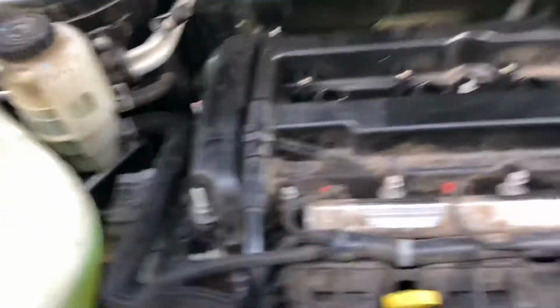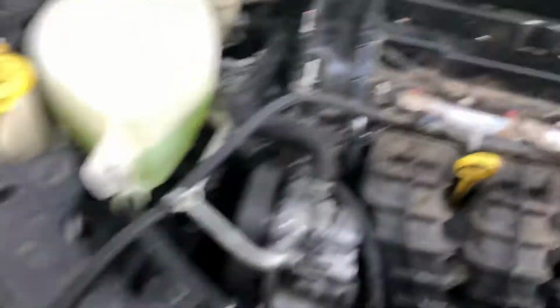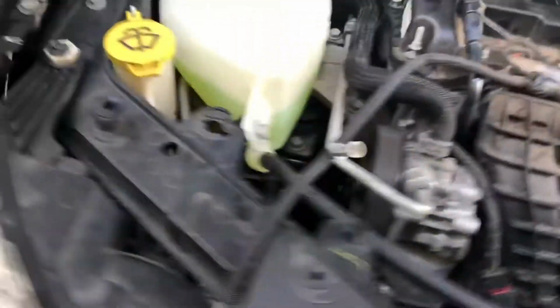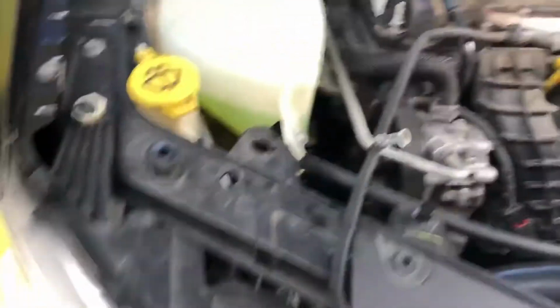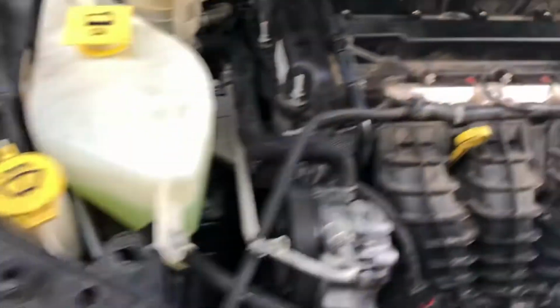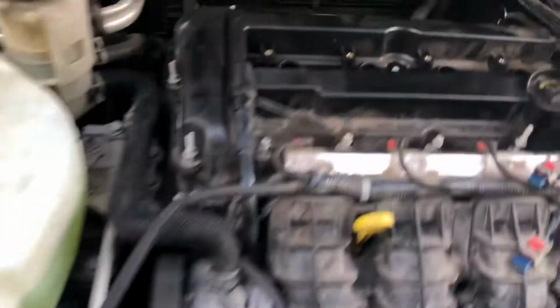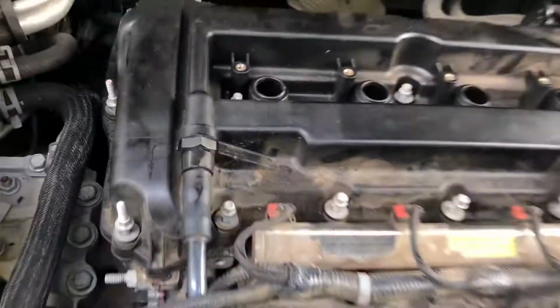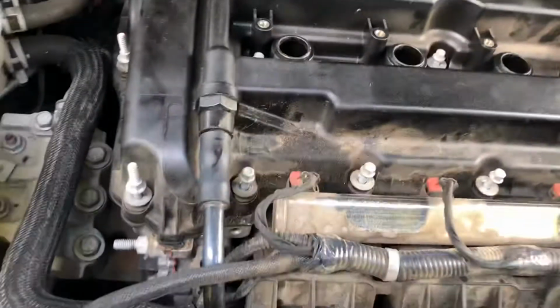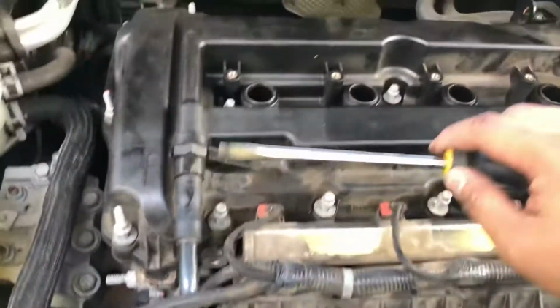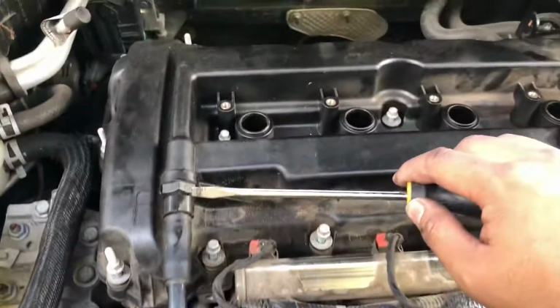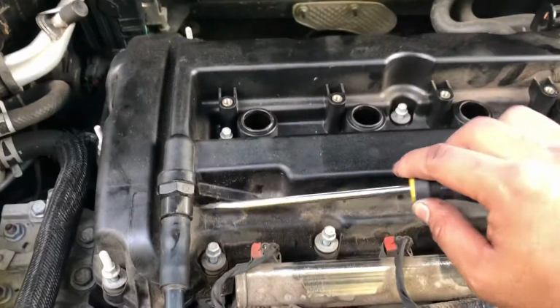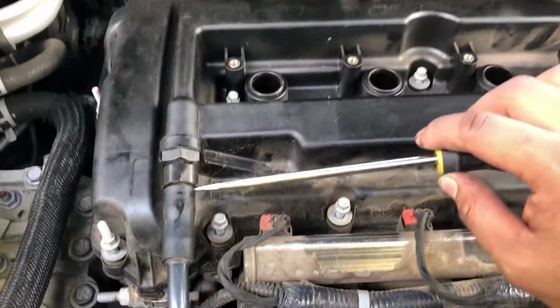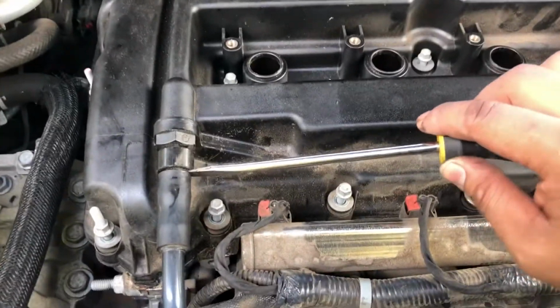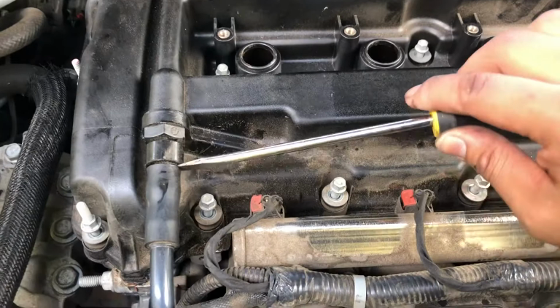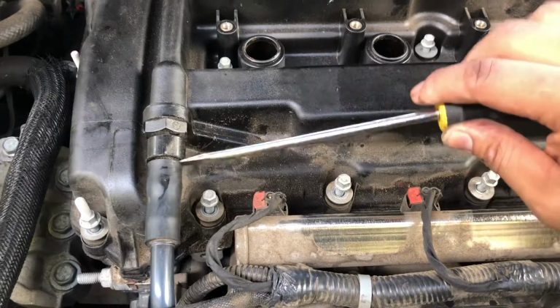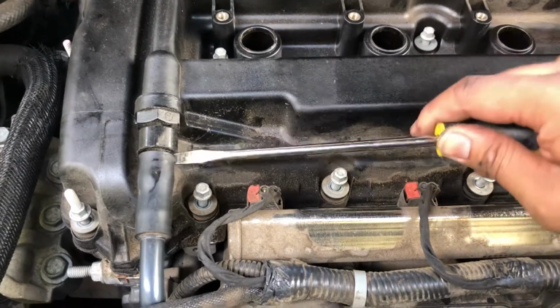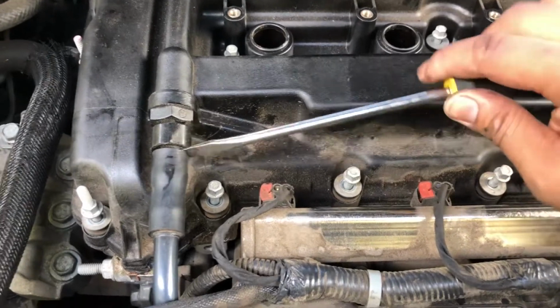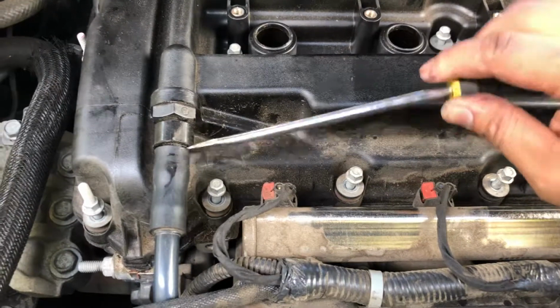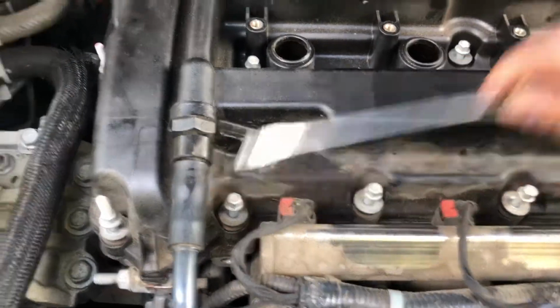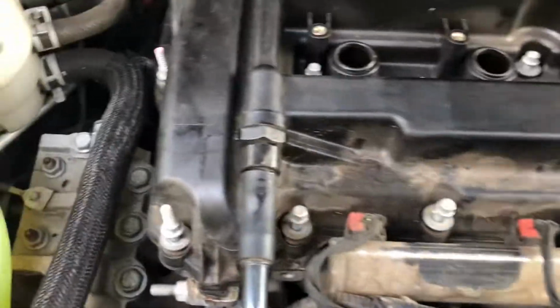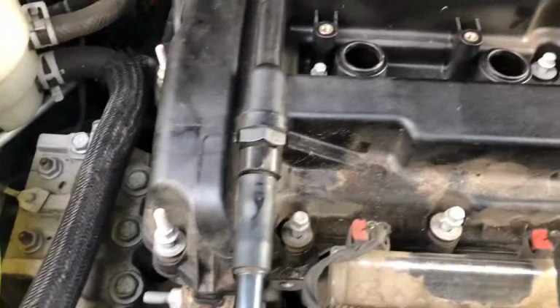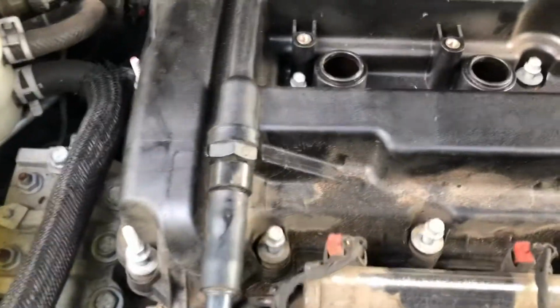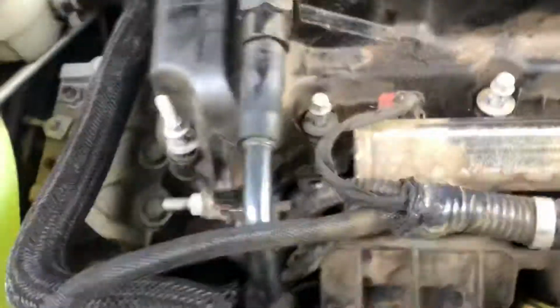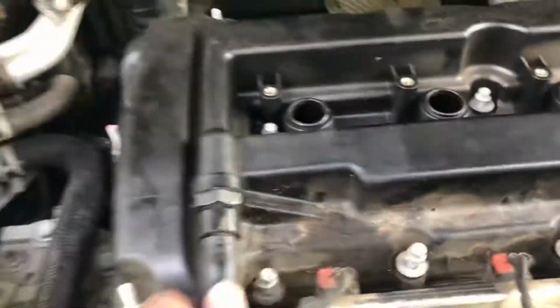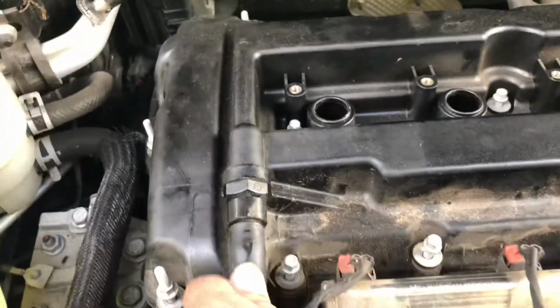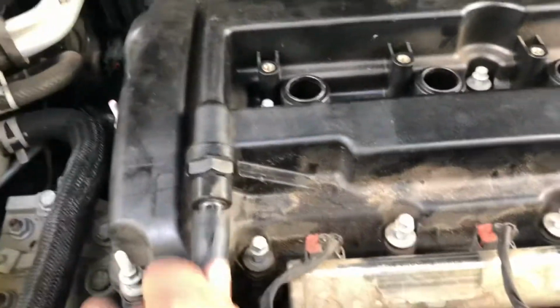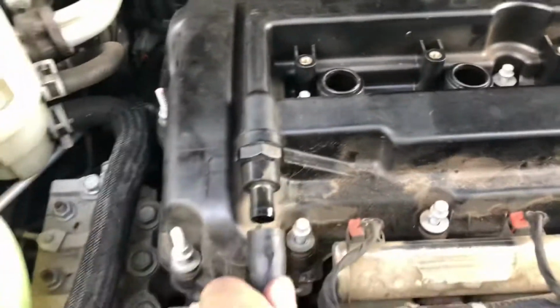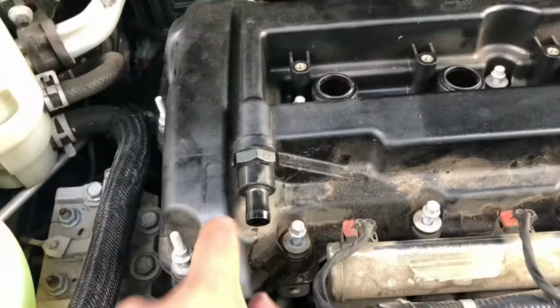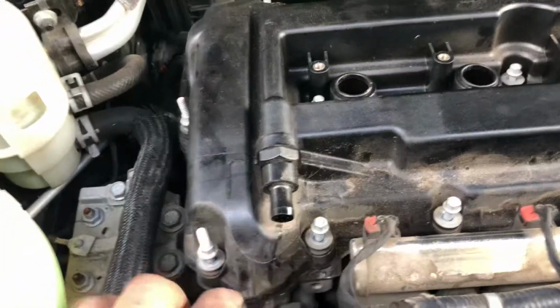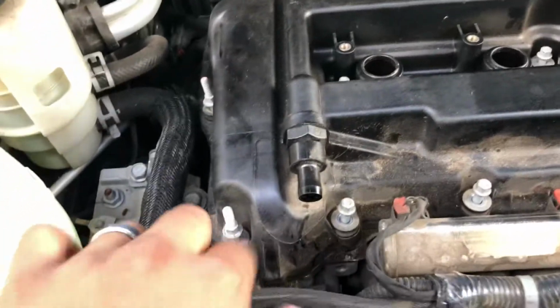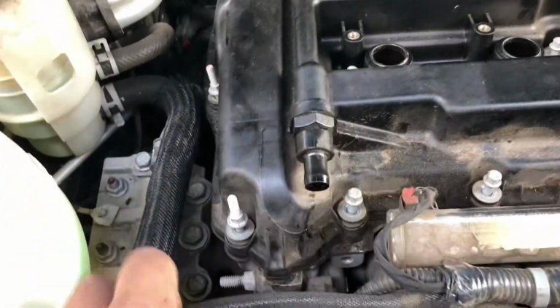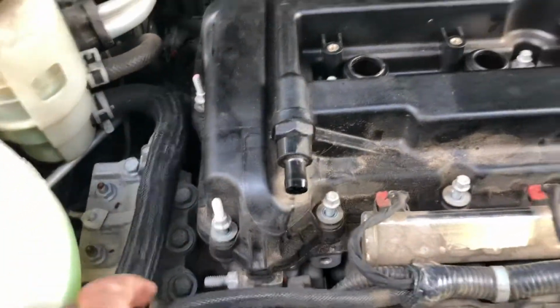Now you've got the PCV valve hose right here. You can get a flathead screwdriver and just carefully pry it out until you can wiggle it and it comes right off.